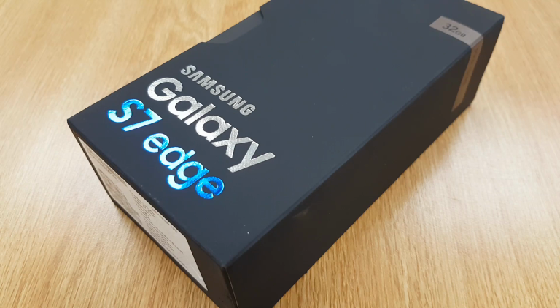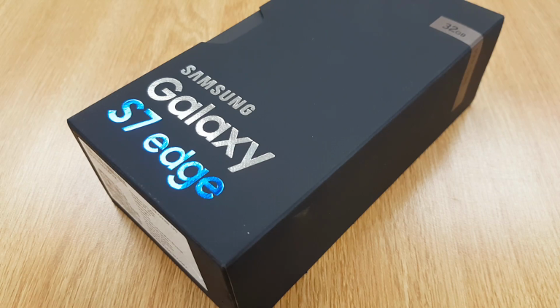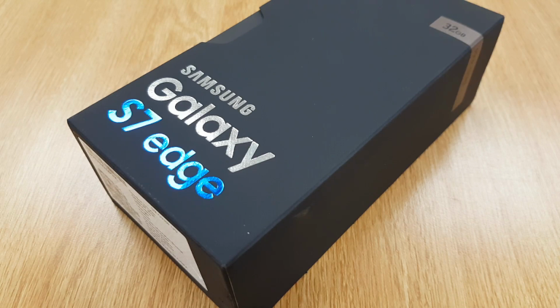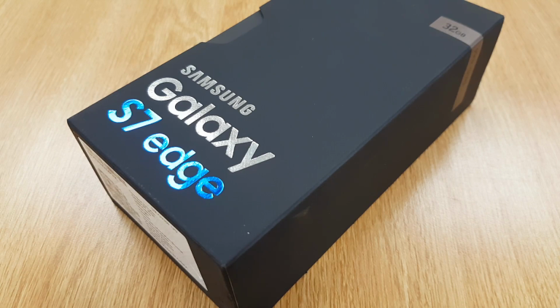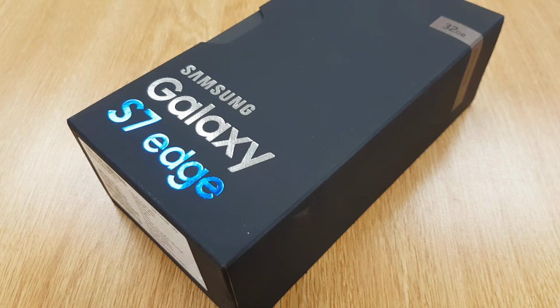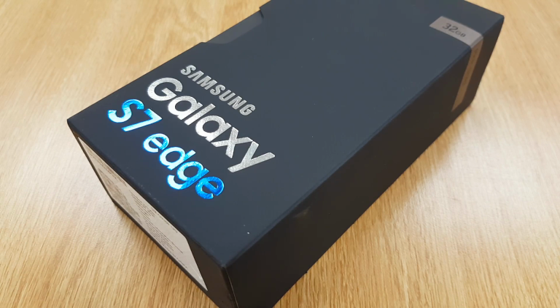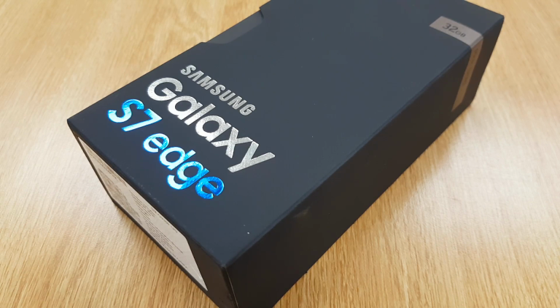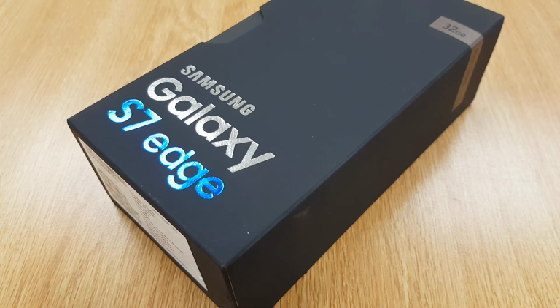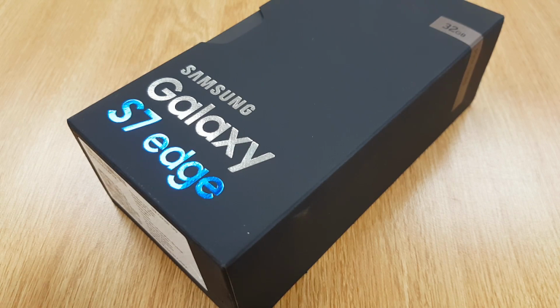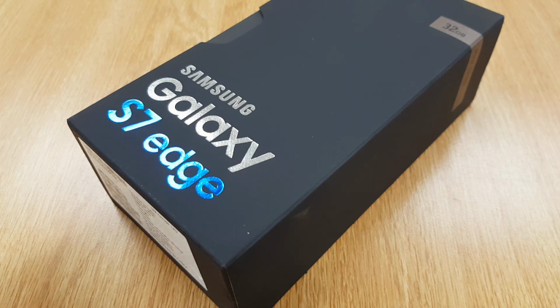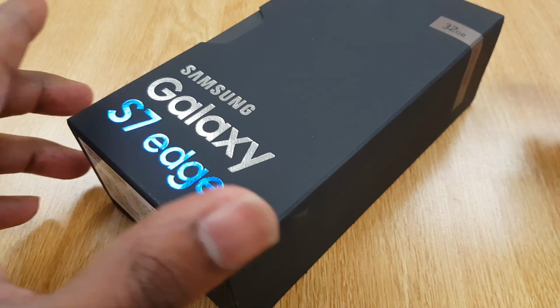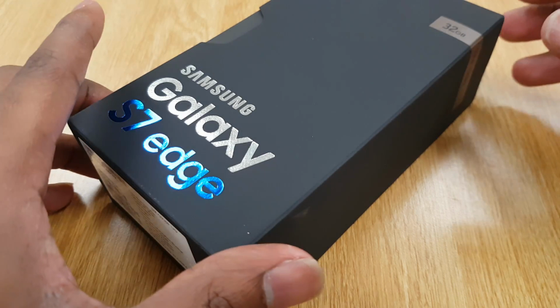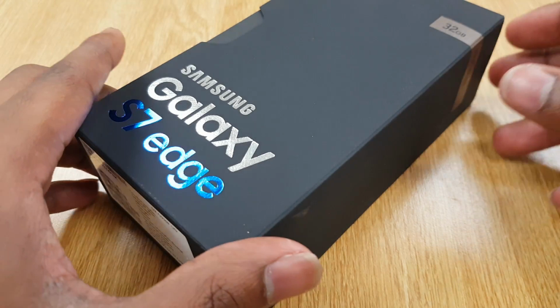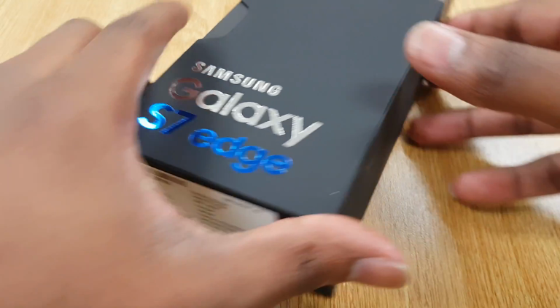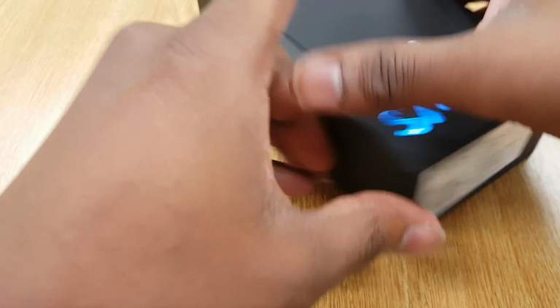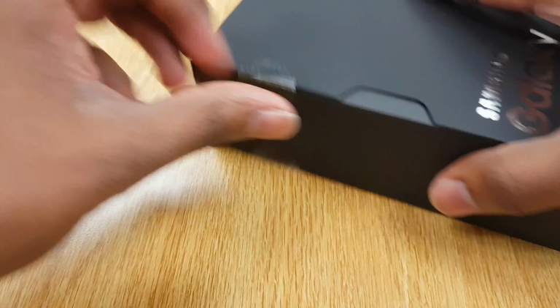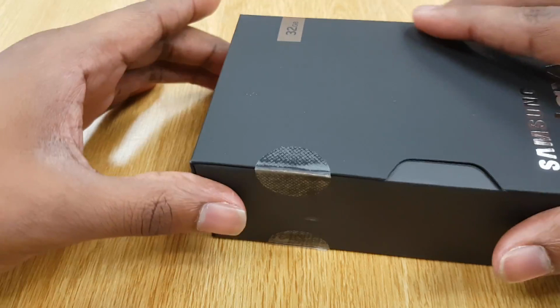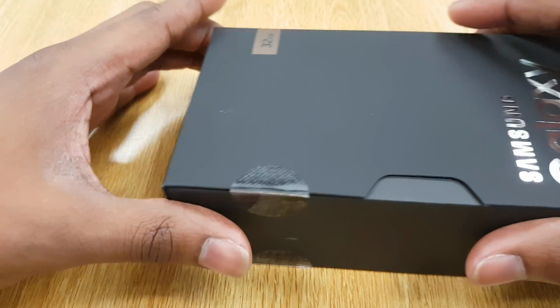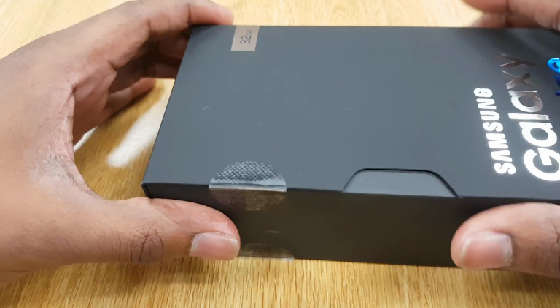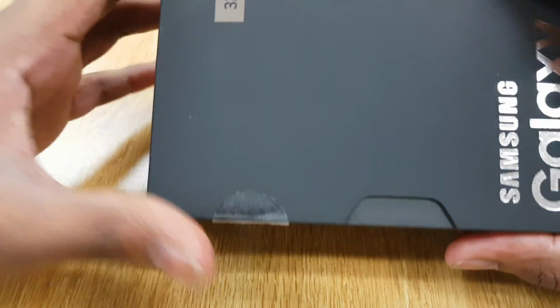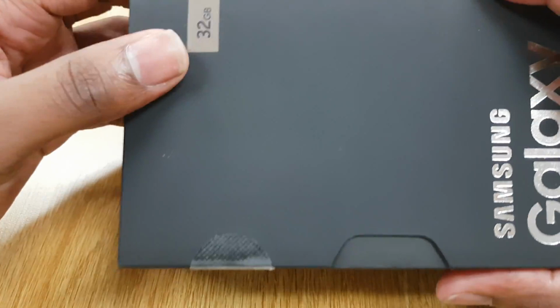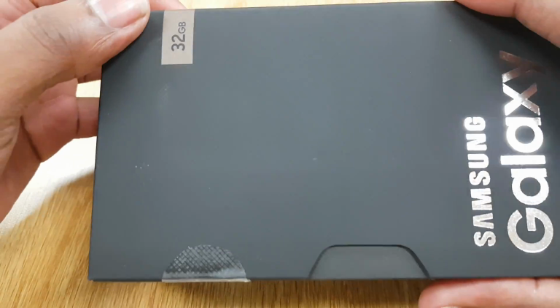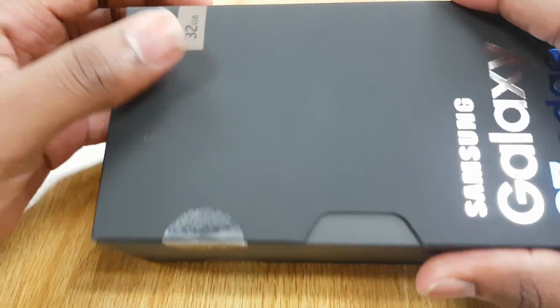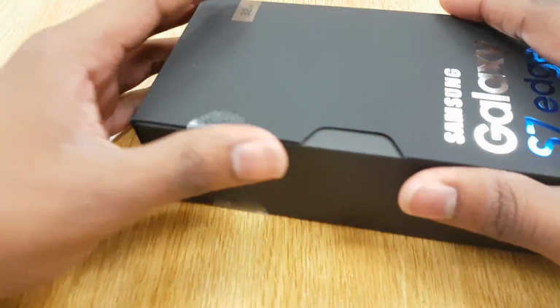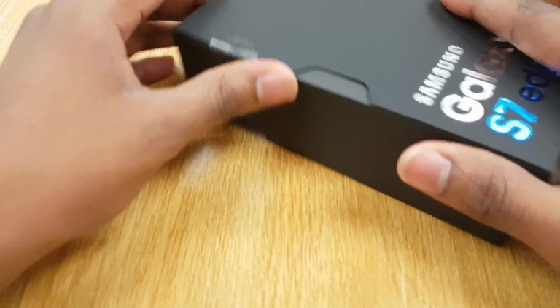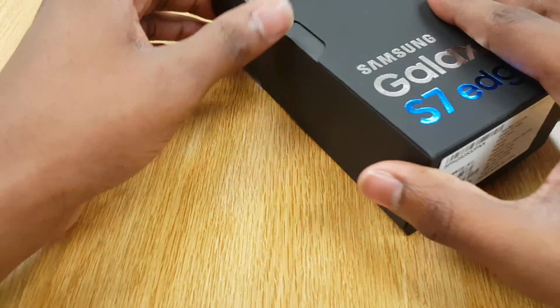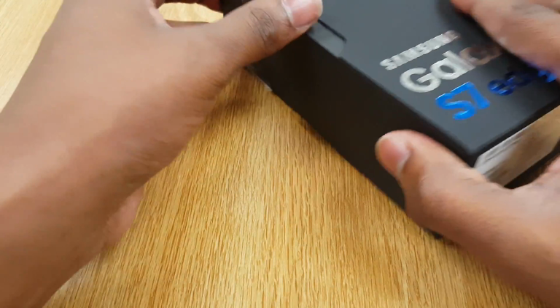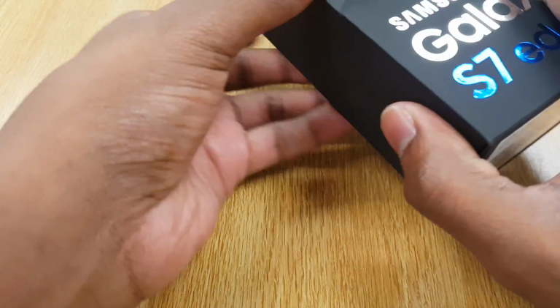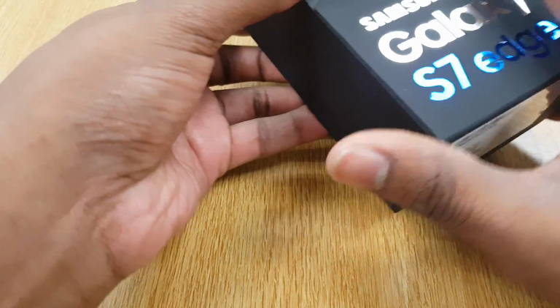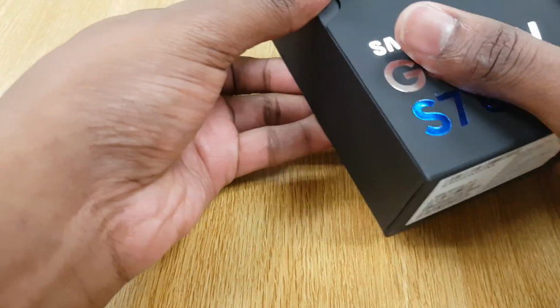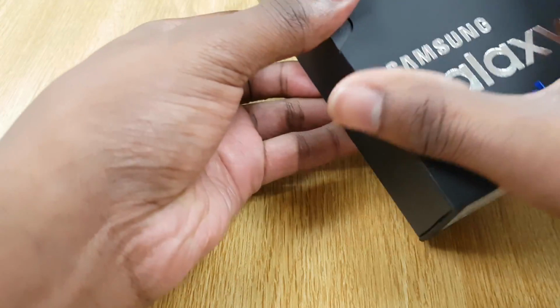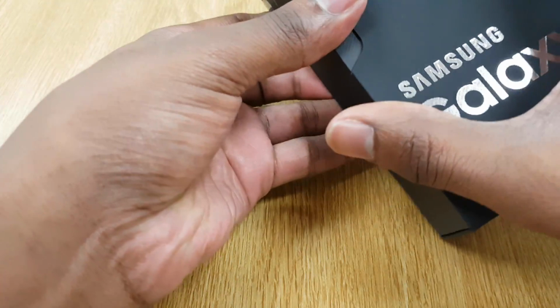All right, so super exclusive. Let's just get right into it. Why is this man unboxing the S7 Edge? Just a regular gold S7 Edge. Why is he unboxing this?